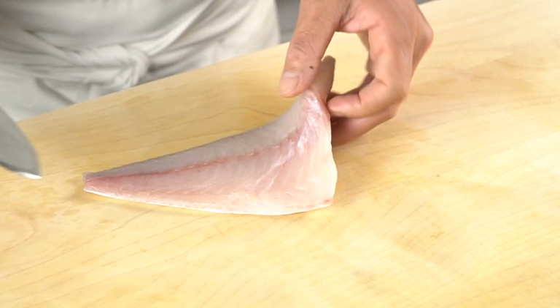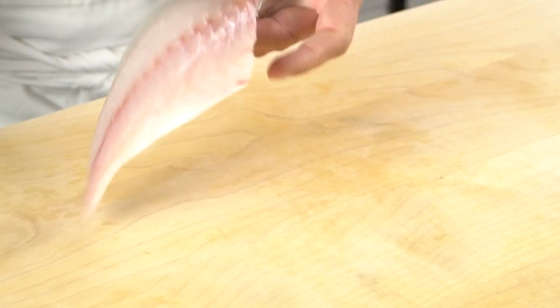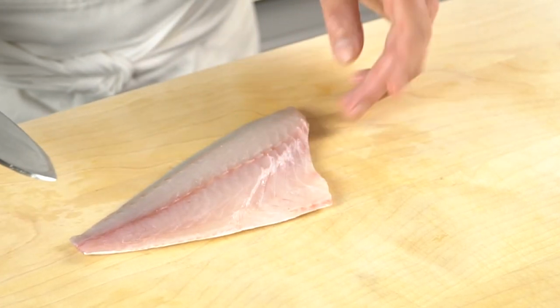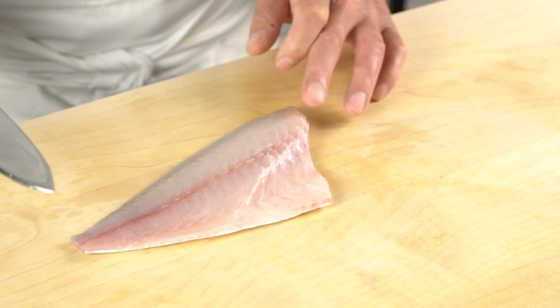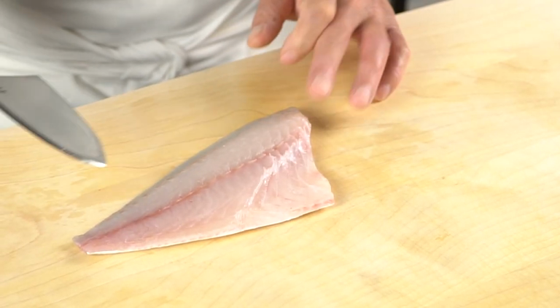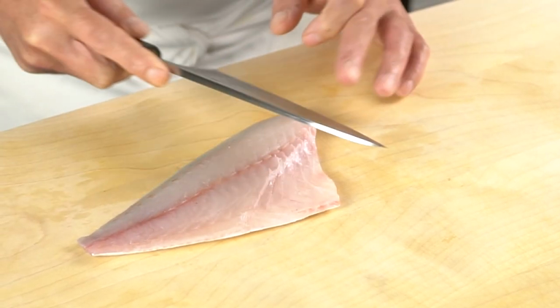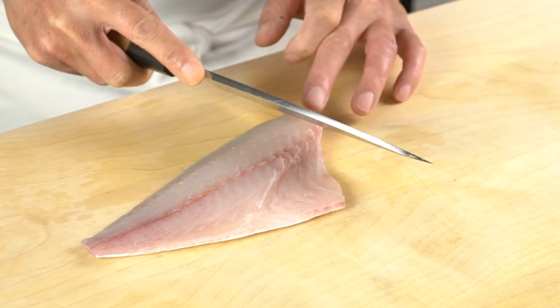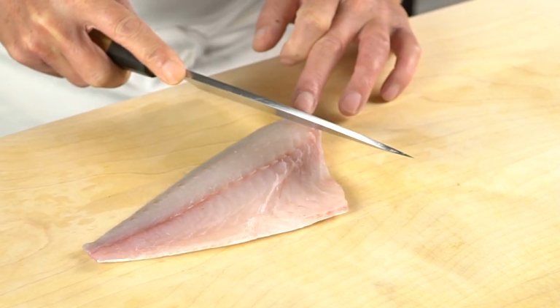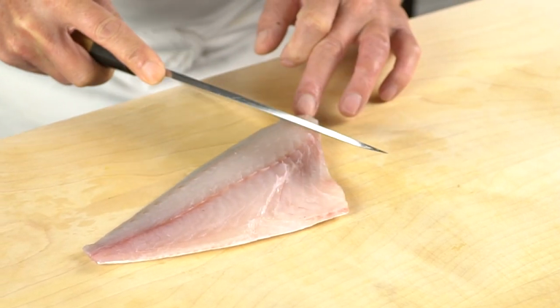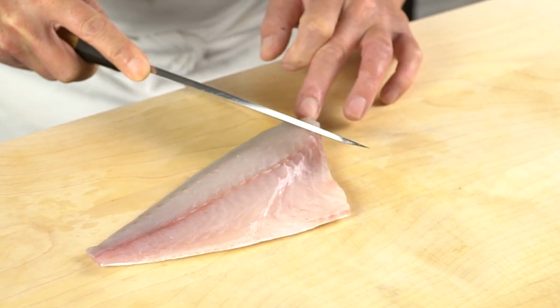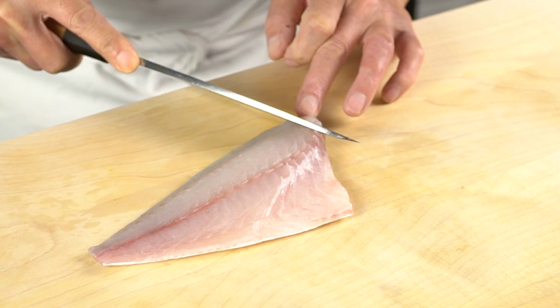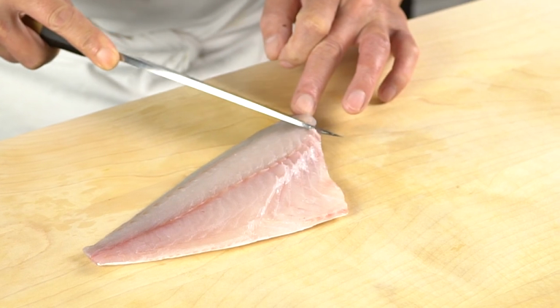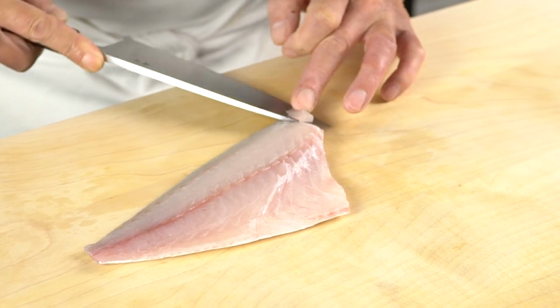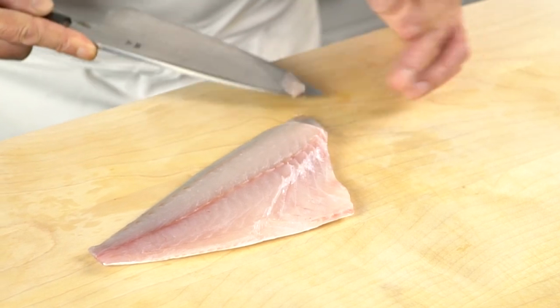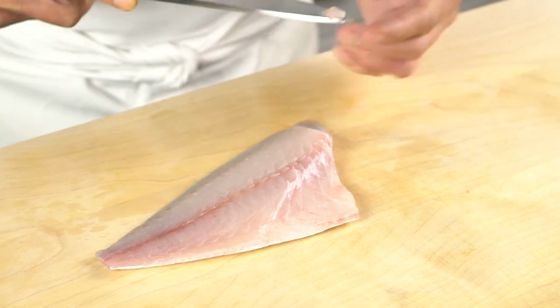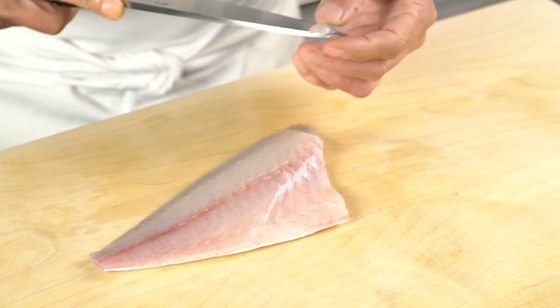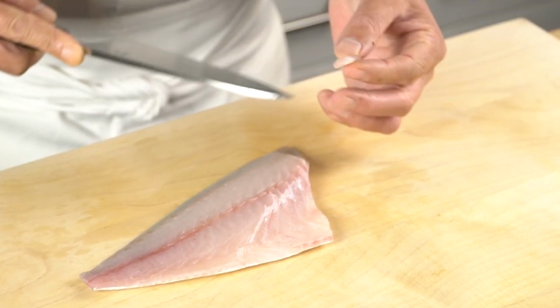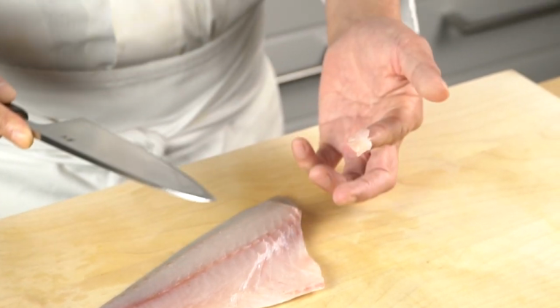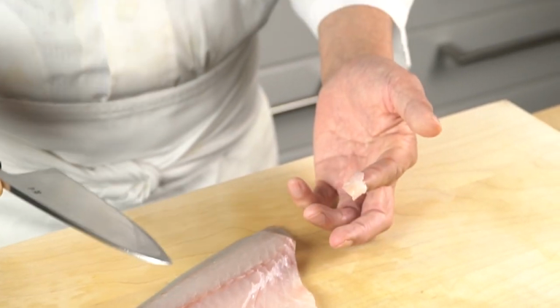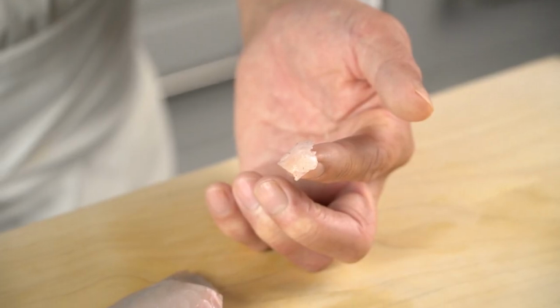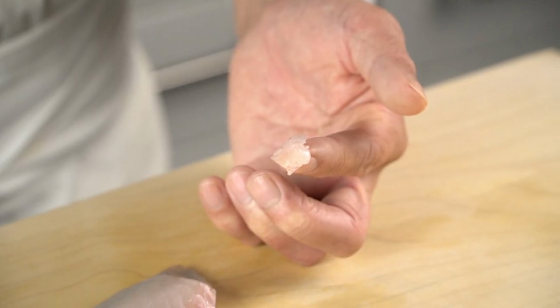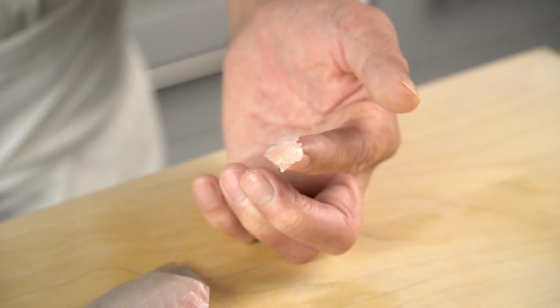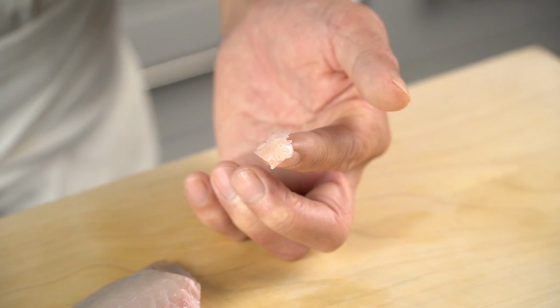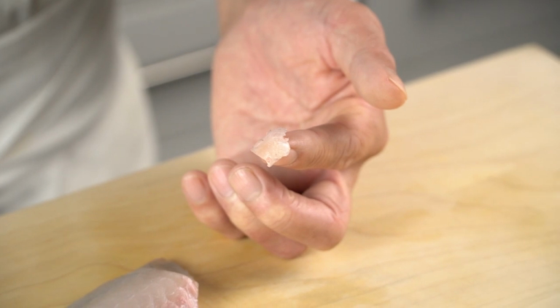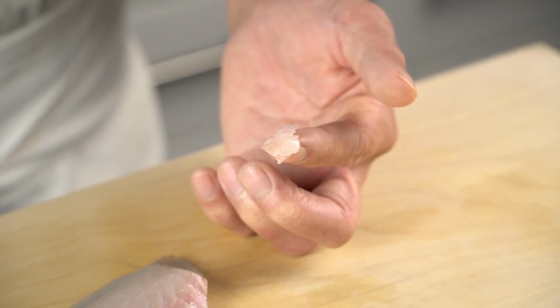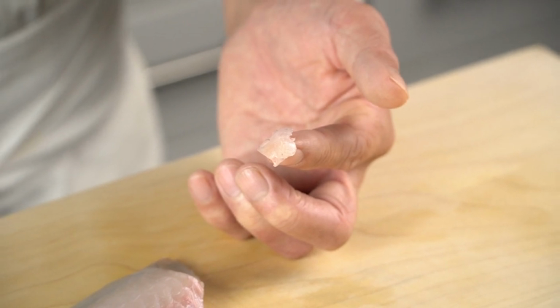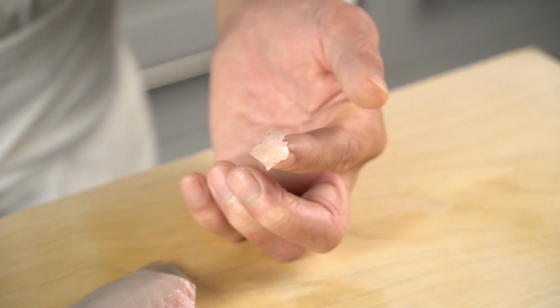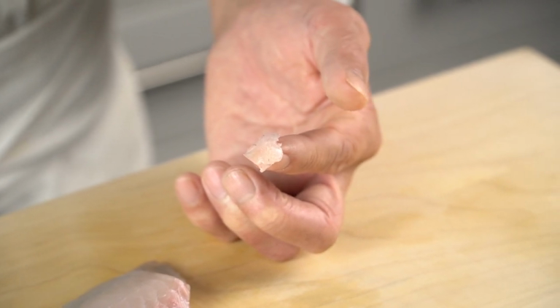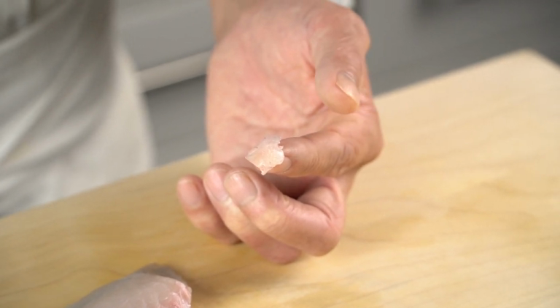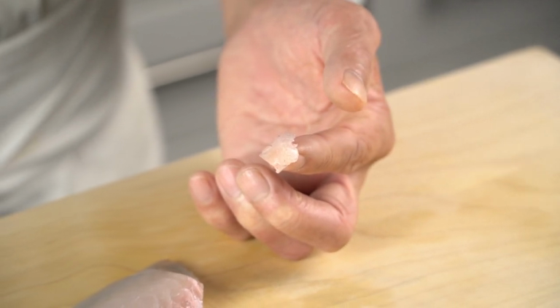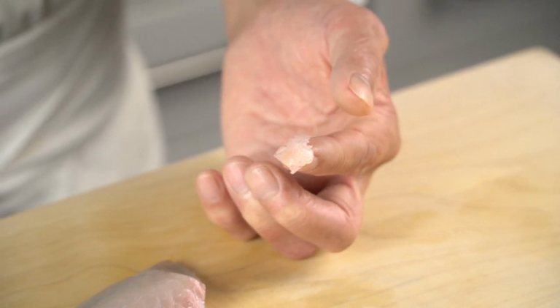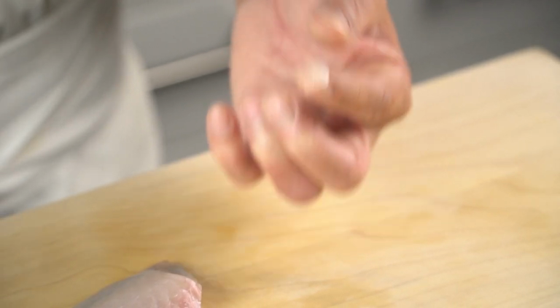Do a taste test. Cut off the top edge and taste it. If it is still a bit tough in texture, you can let it rest for another day or two. When it's tasty and tender, the fish is ready to serve.